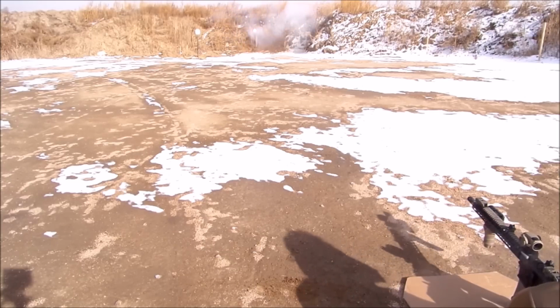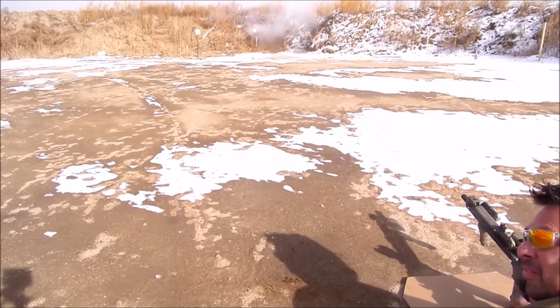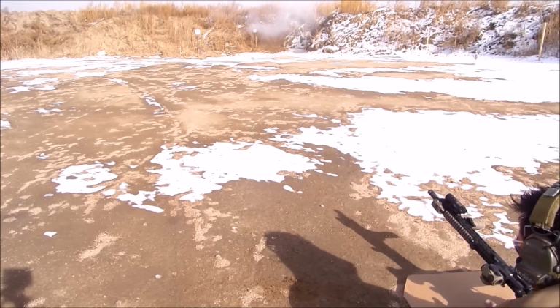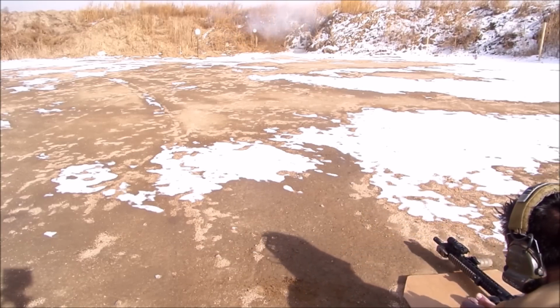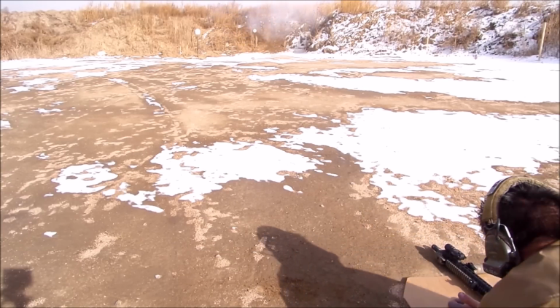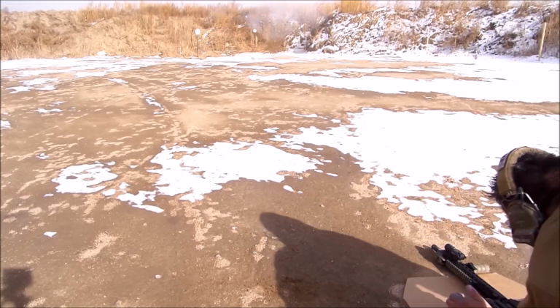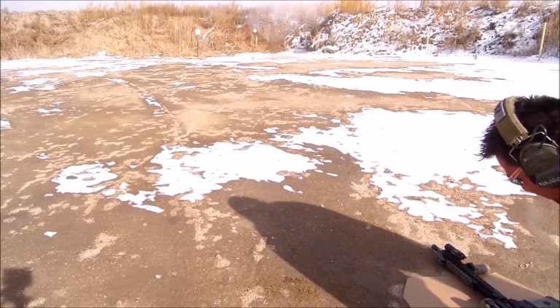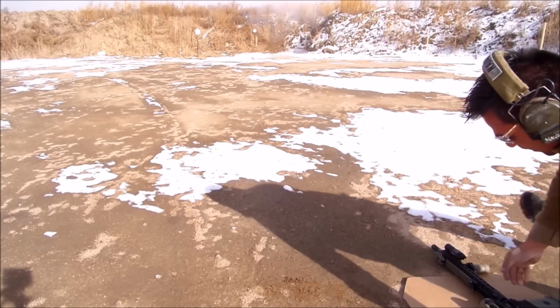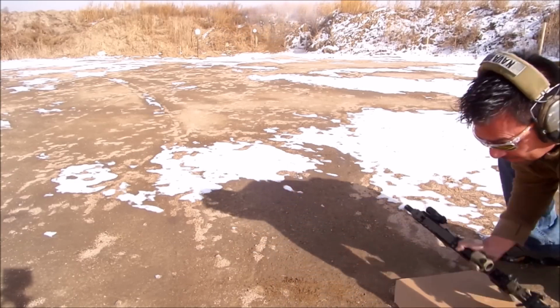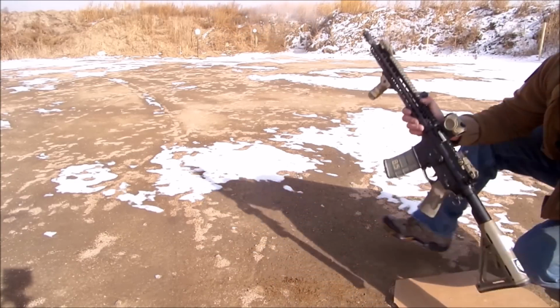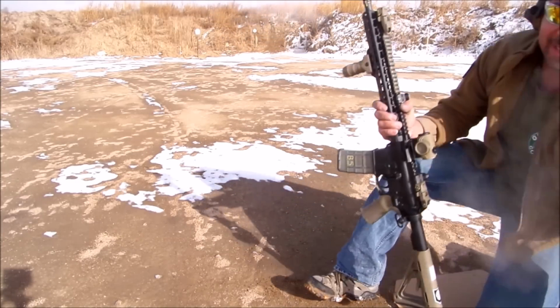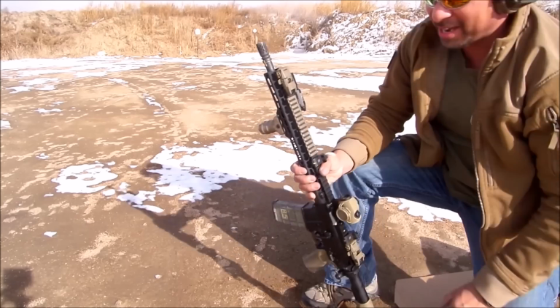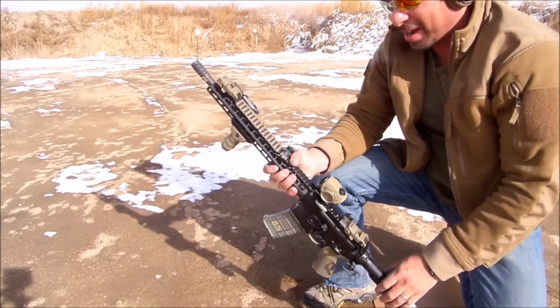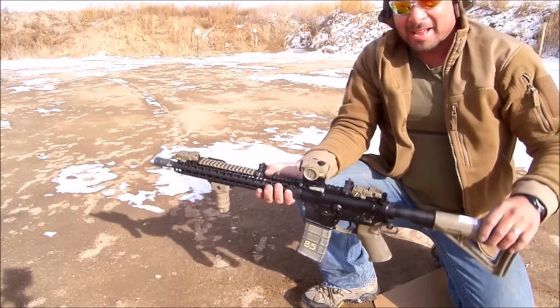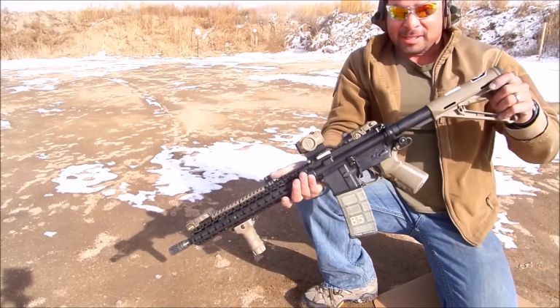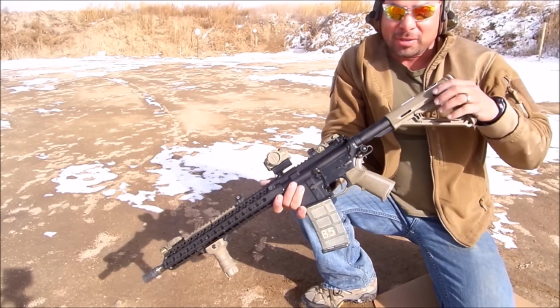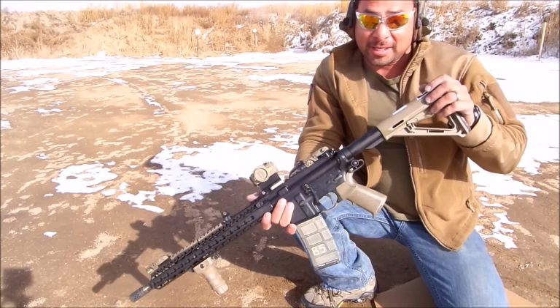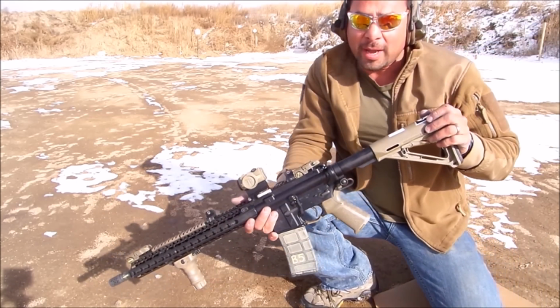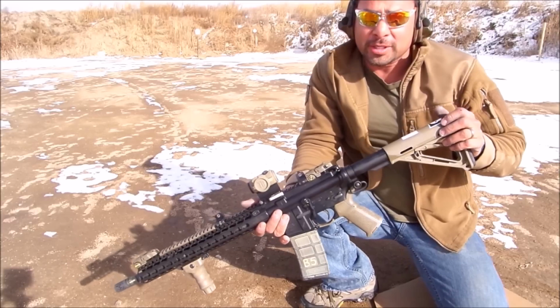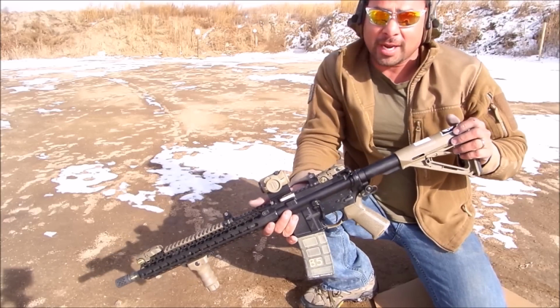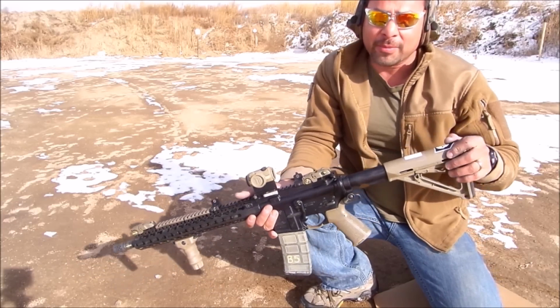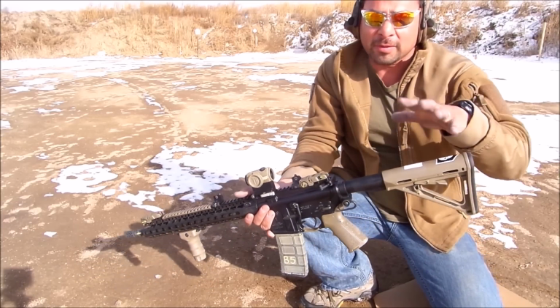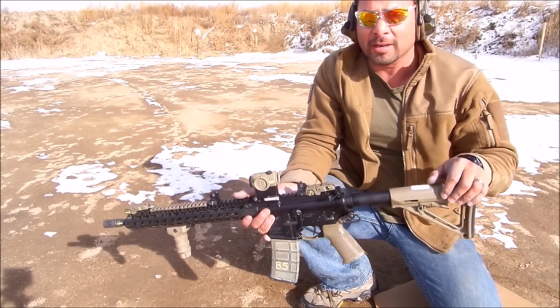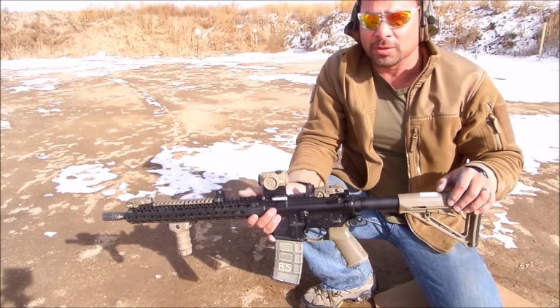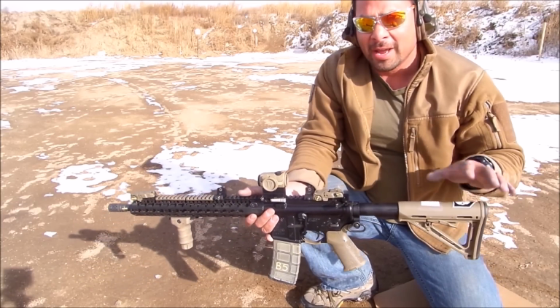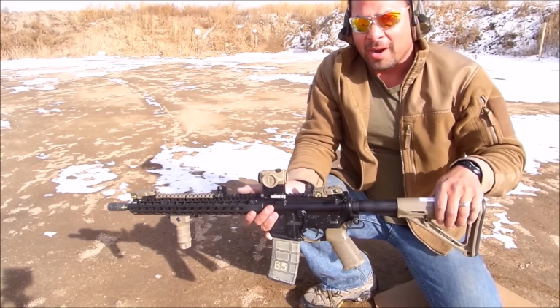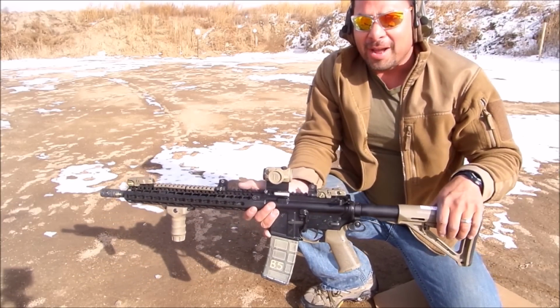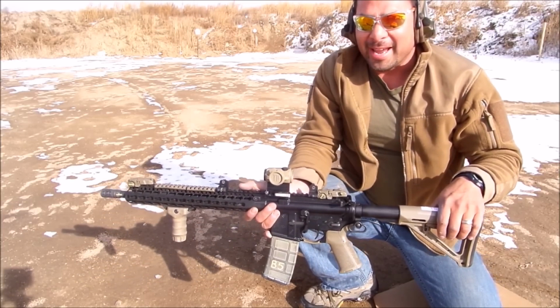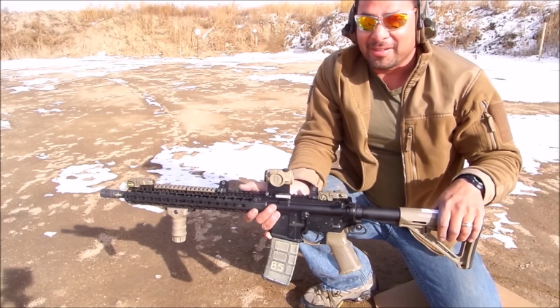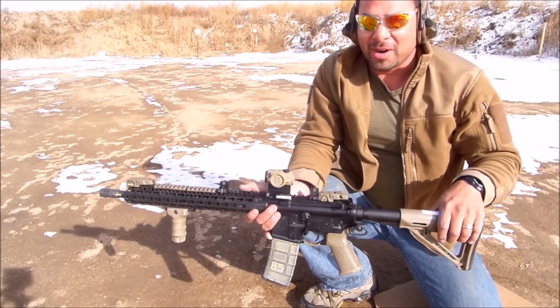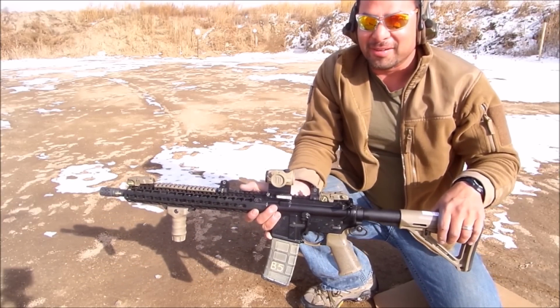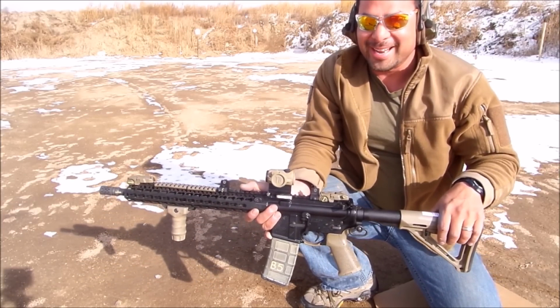And there we go. Check out our exploding targets at coloradoshootingsports.com — they're available in the online store or at the shop. Thank you very much, have a great day.